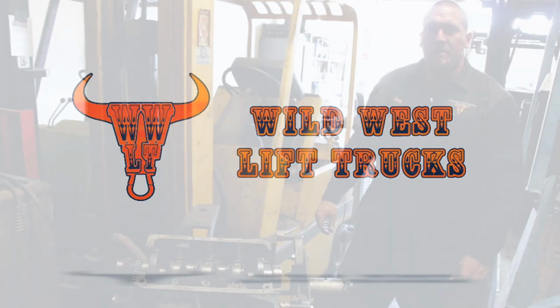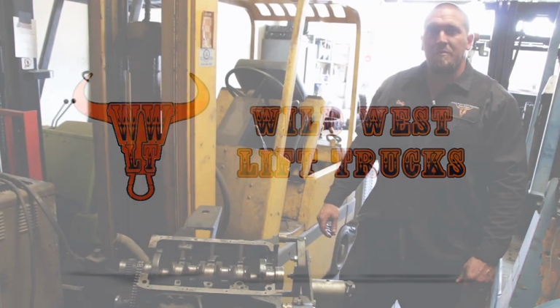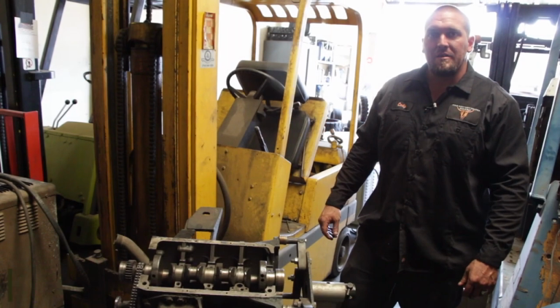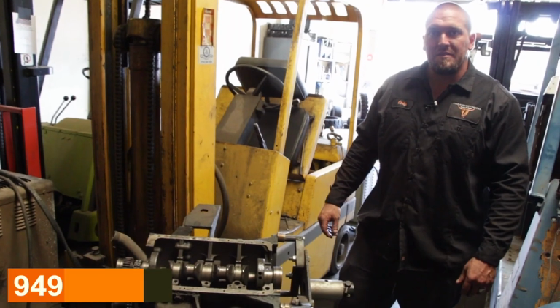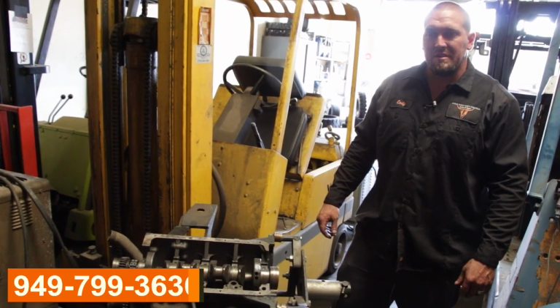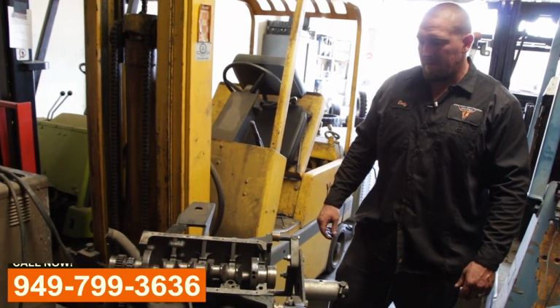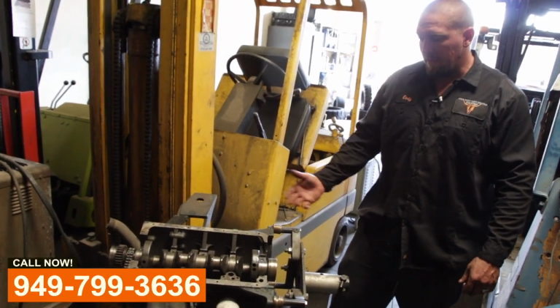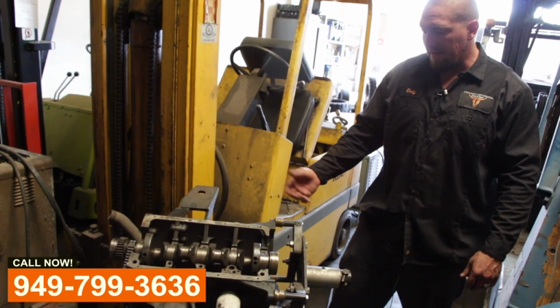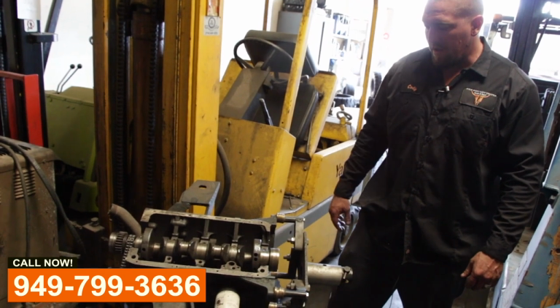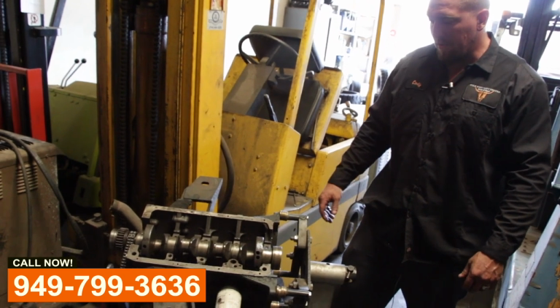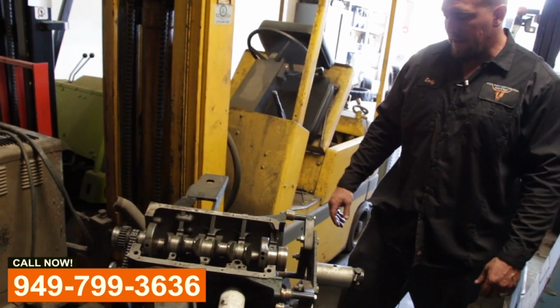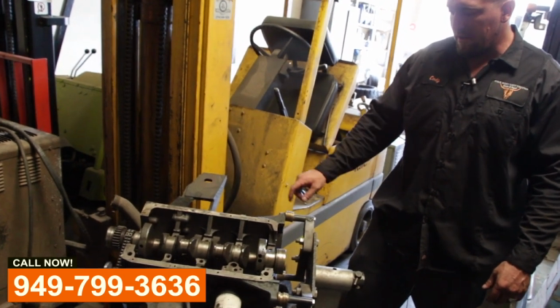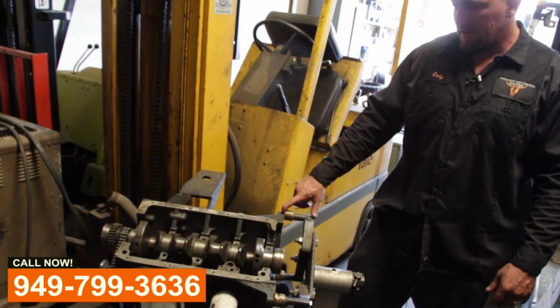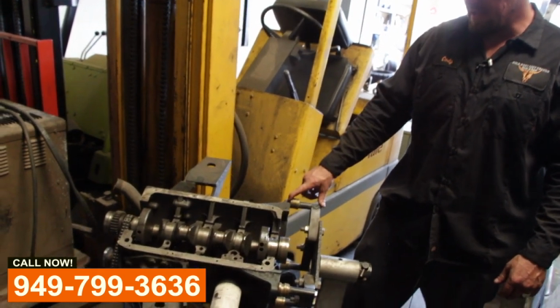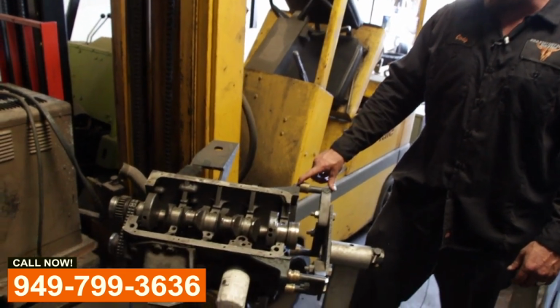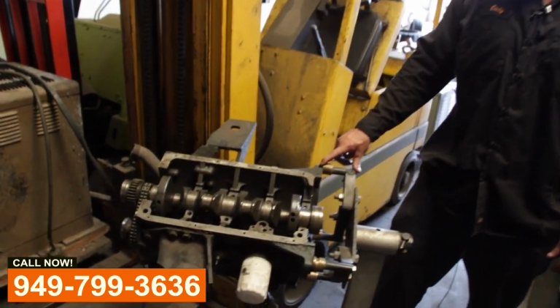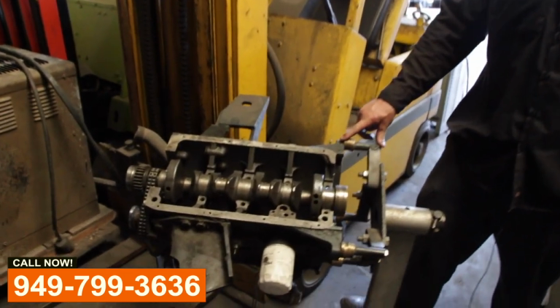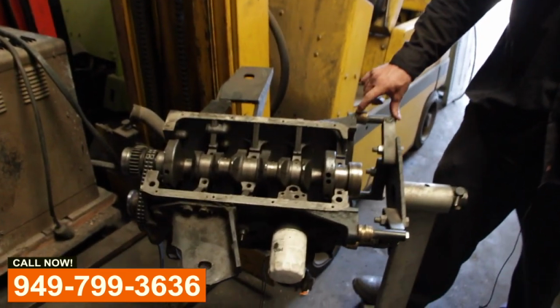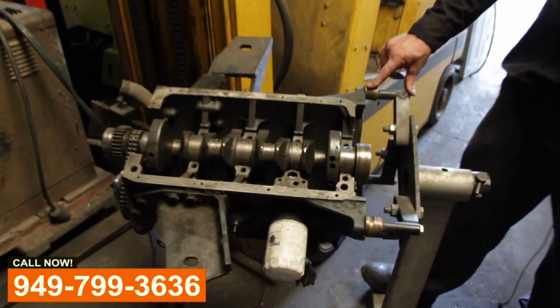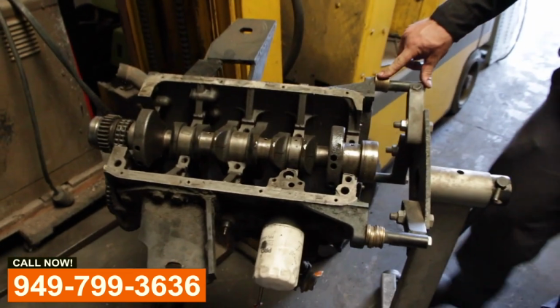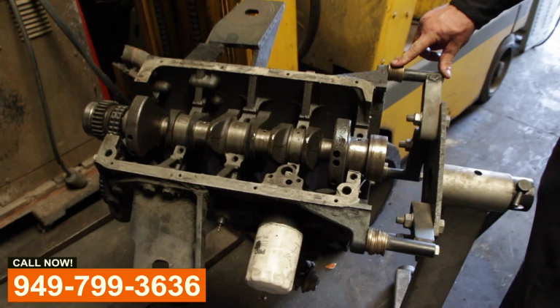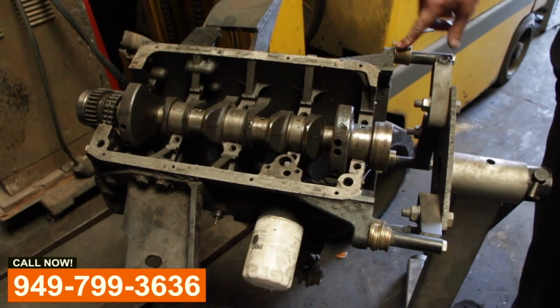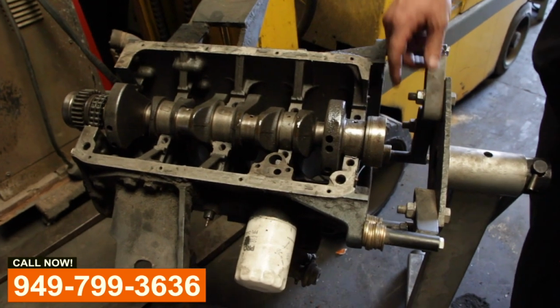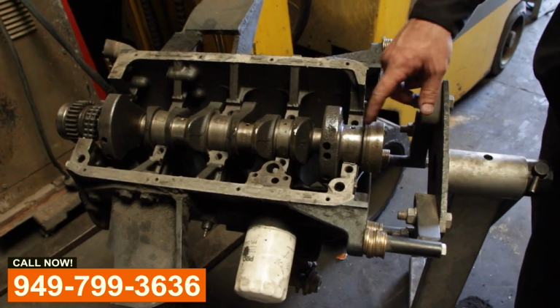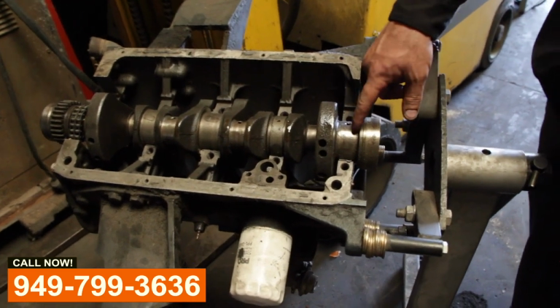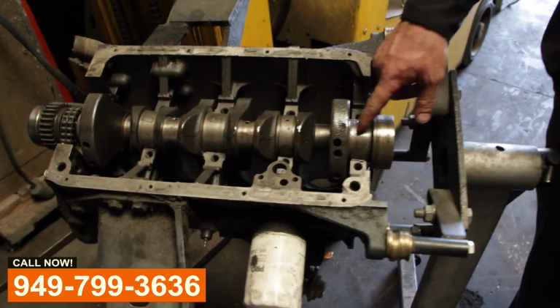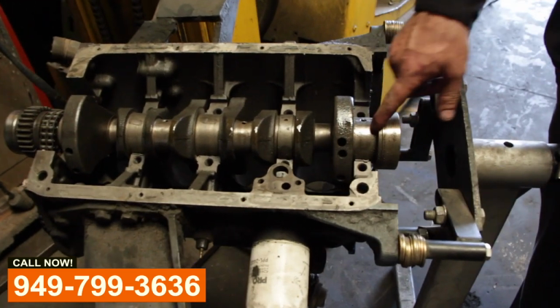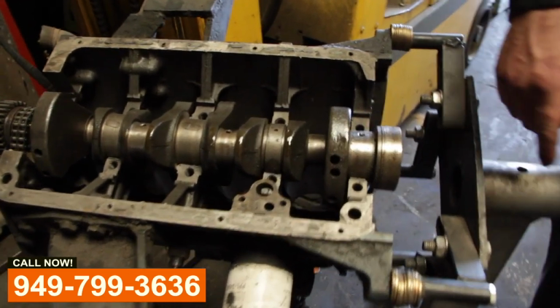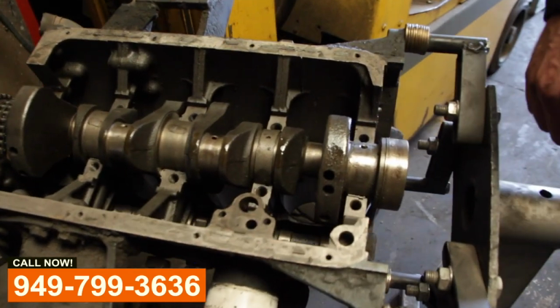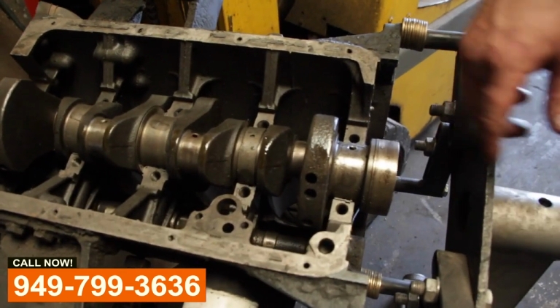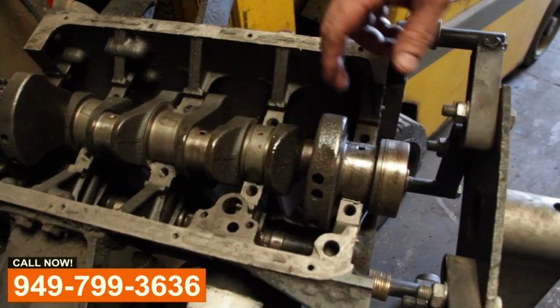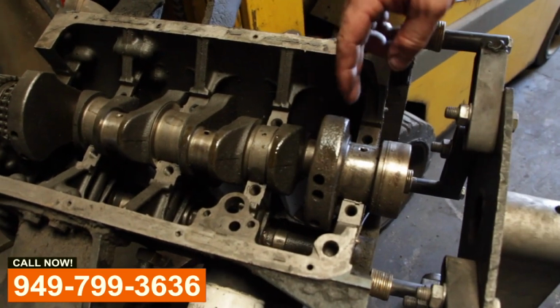Cody from Wild West Lift Trucks here. We have a motor out of a Nissan forklift. This is an H20 motor, and it came in because it had a knock in the motor.